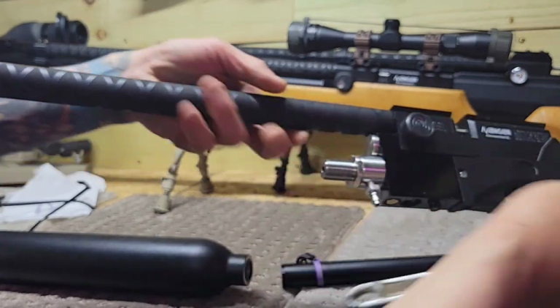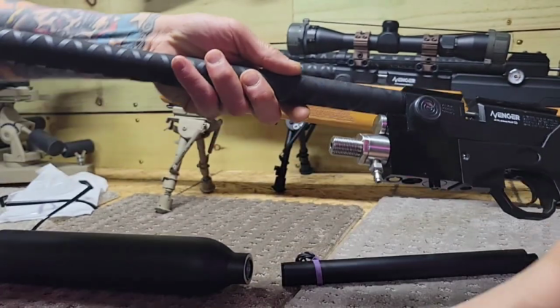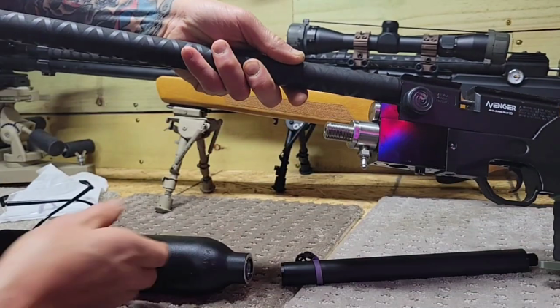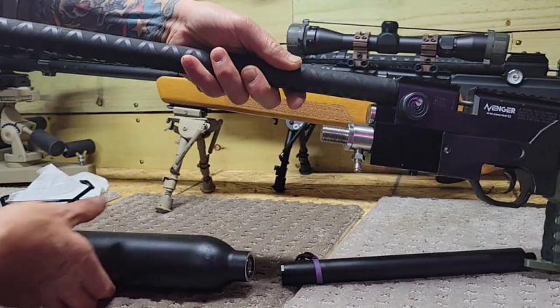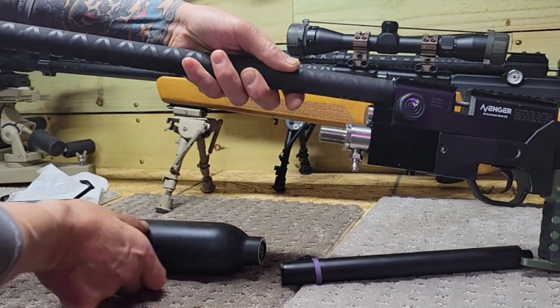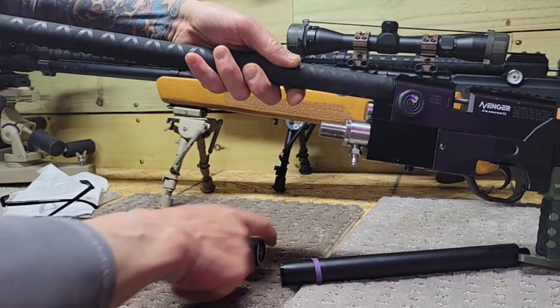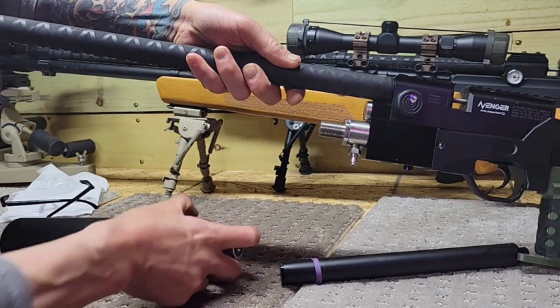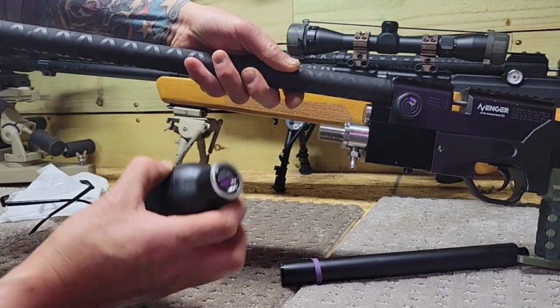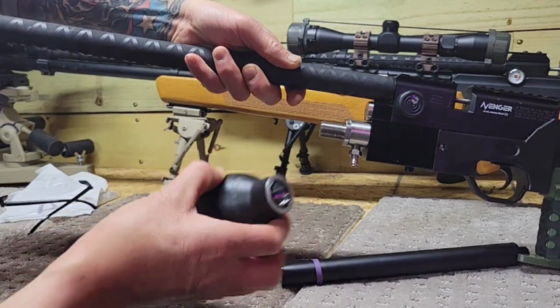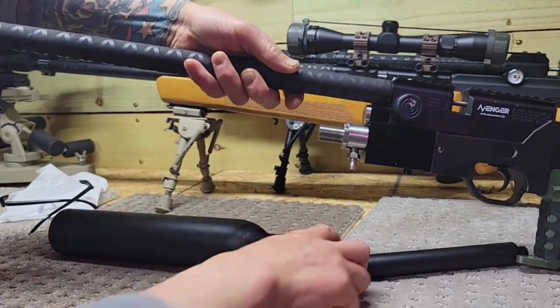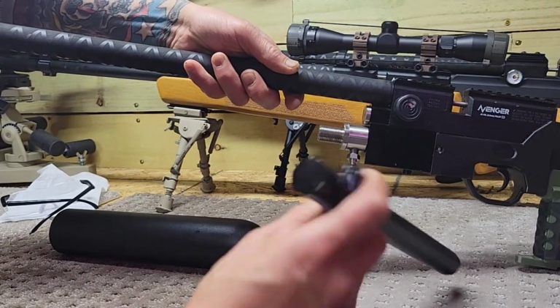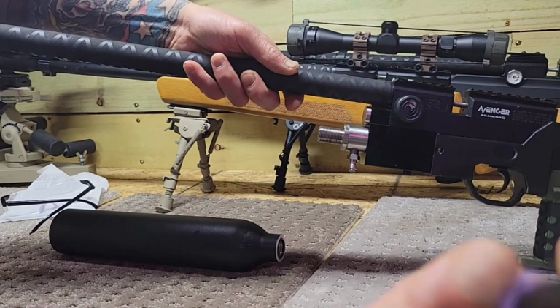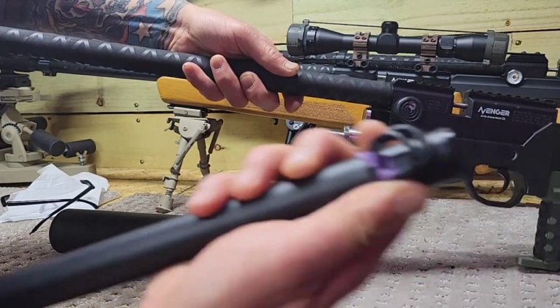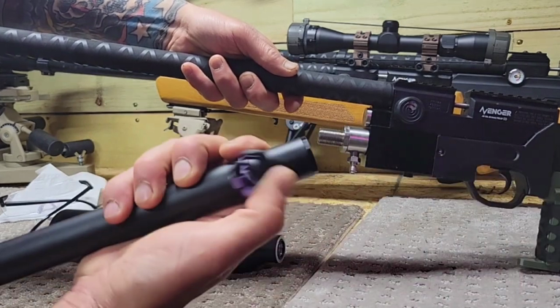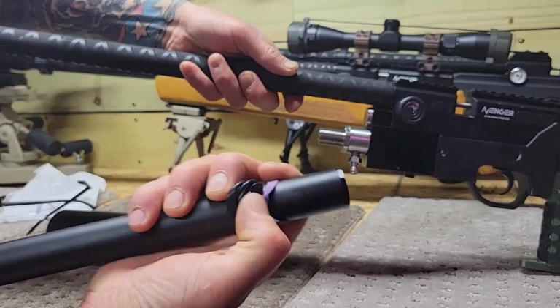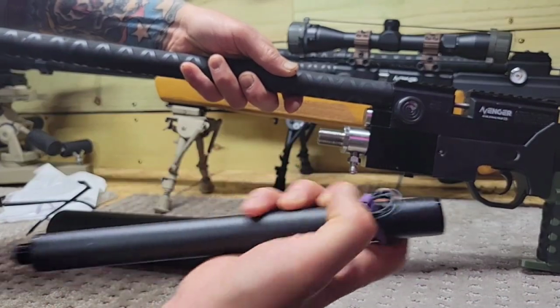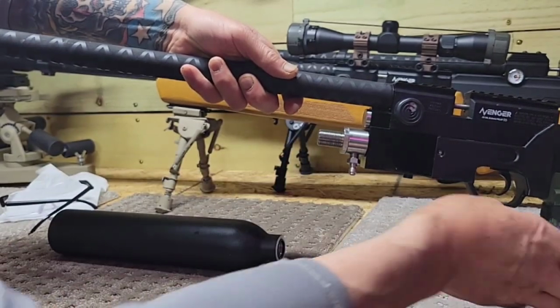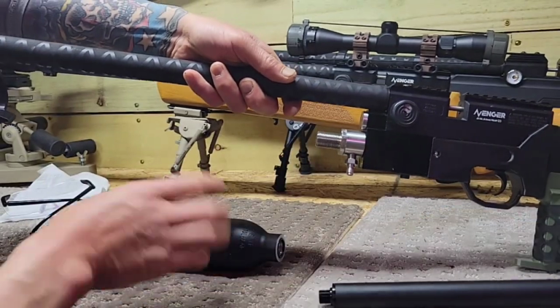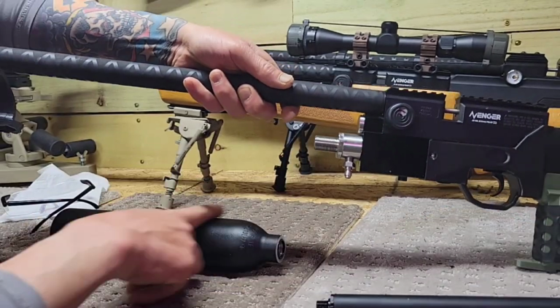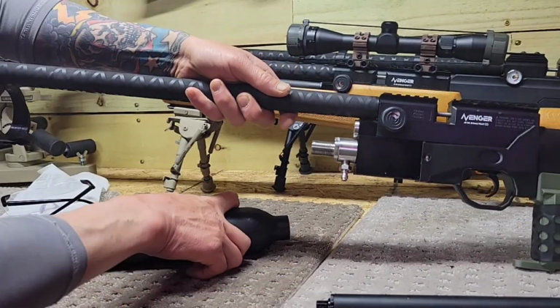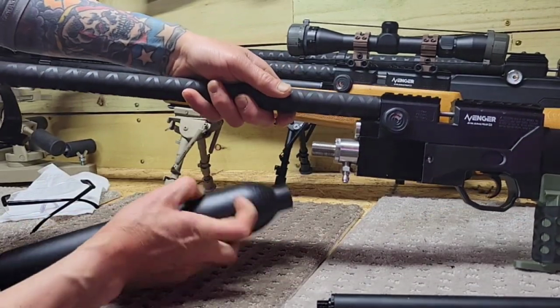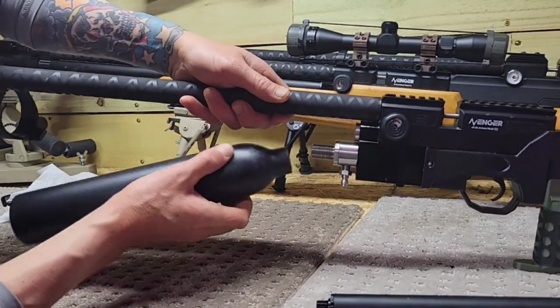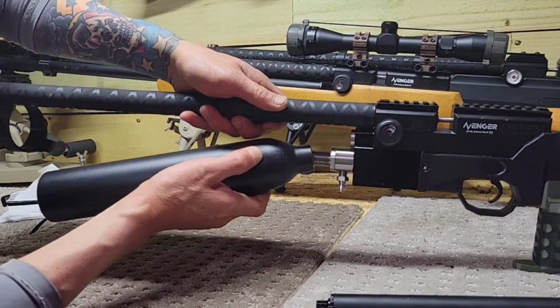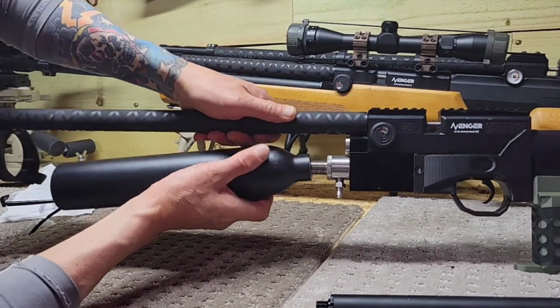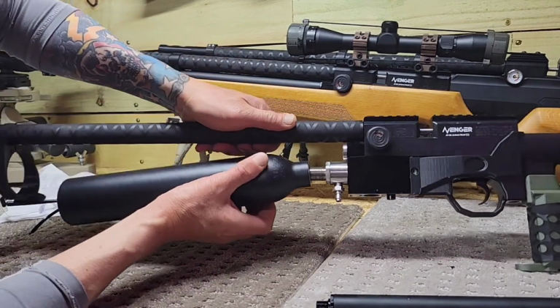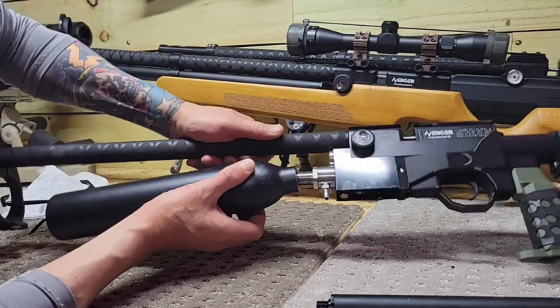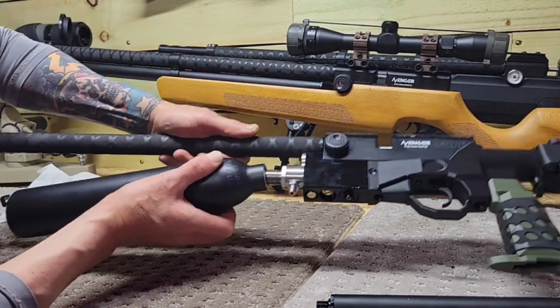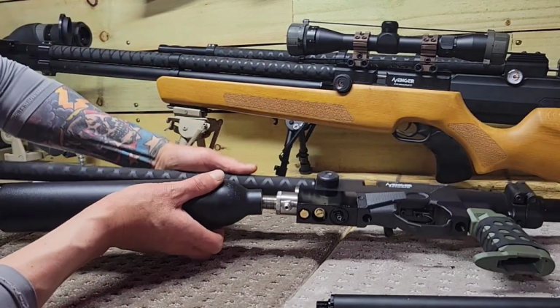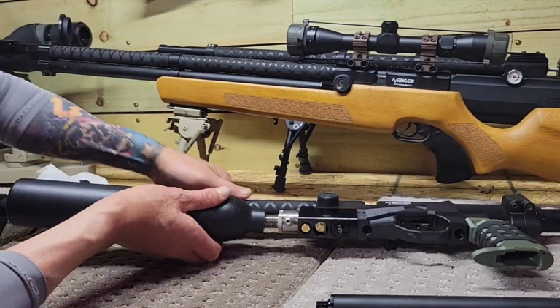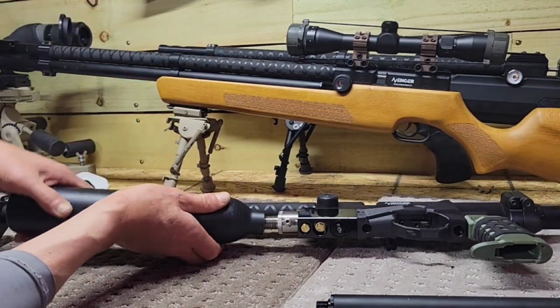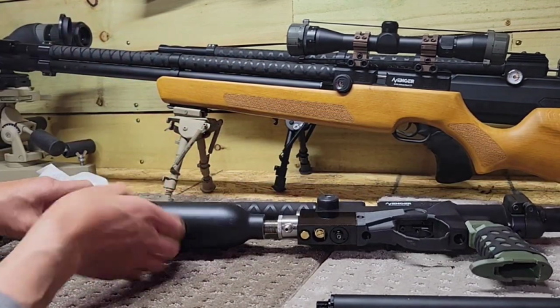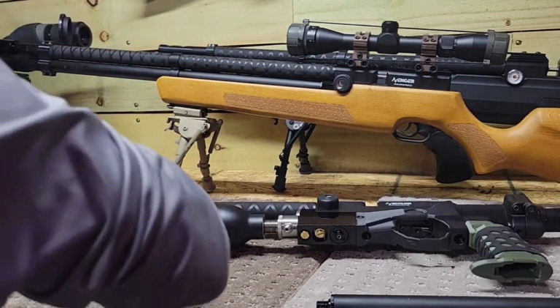The bottle came with a bunch of O-rings — they give you extra O-rings. Screw on the bottle, simple as that. There's nothing complicated about this conversion.